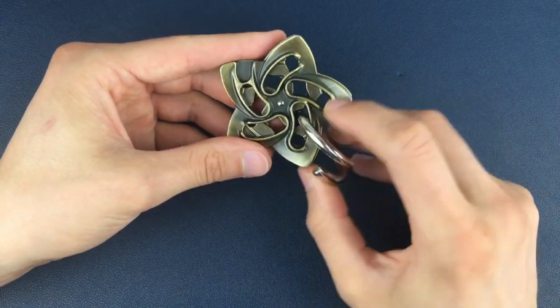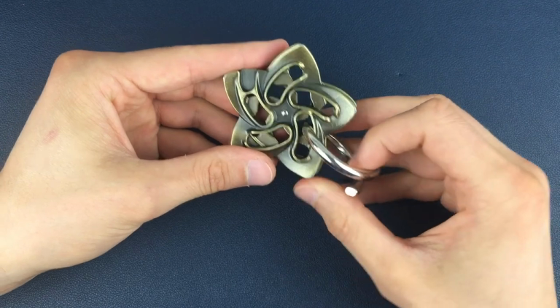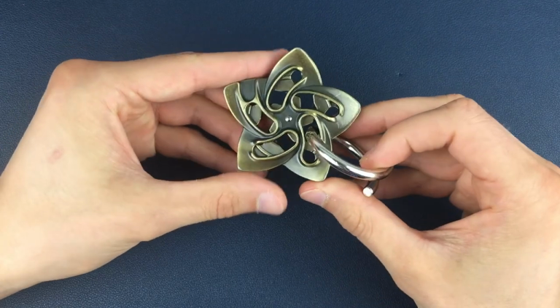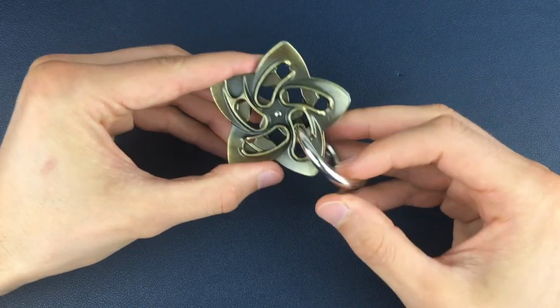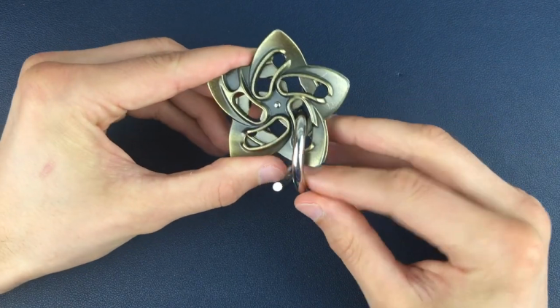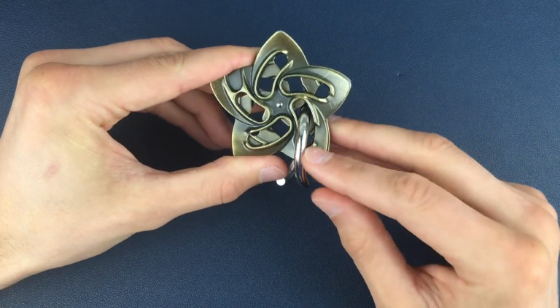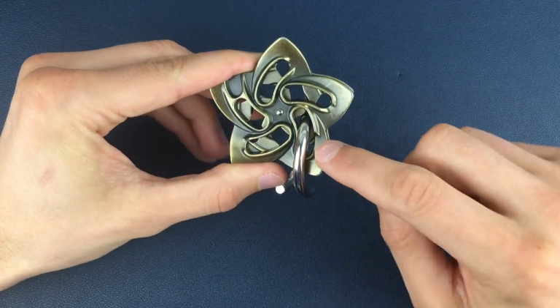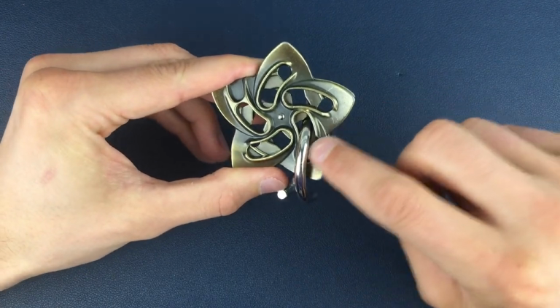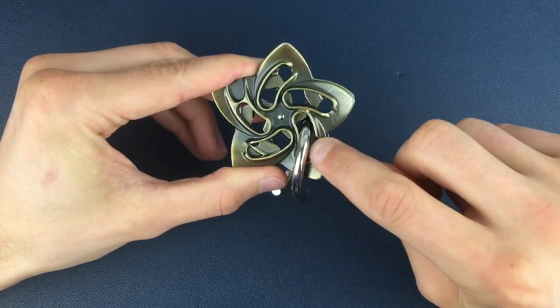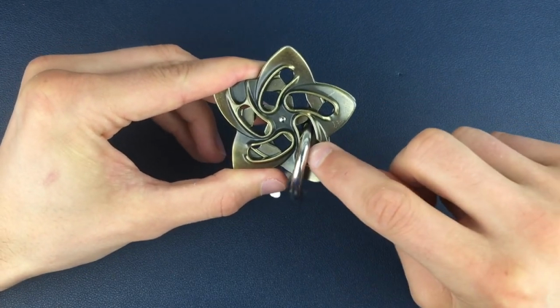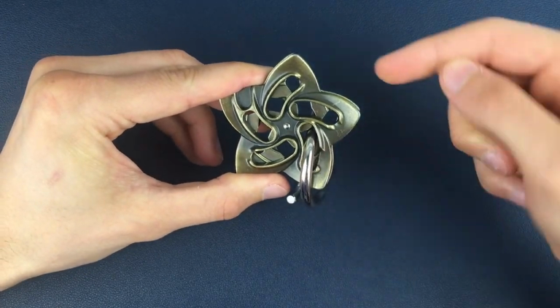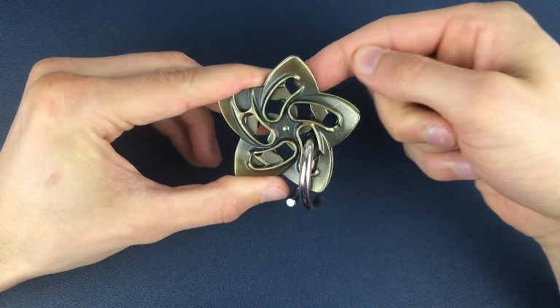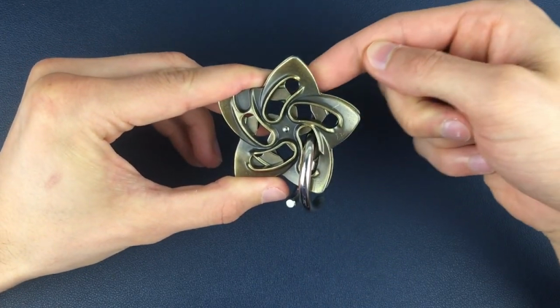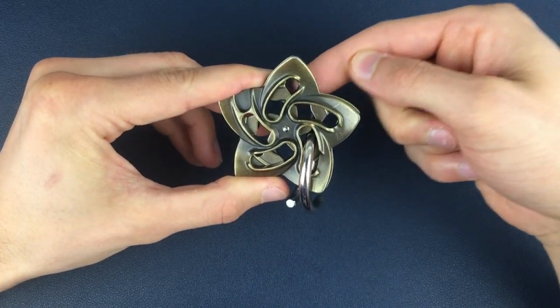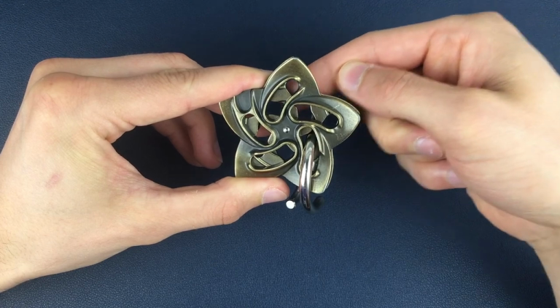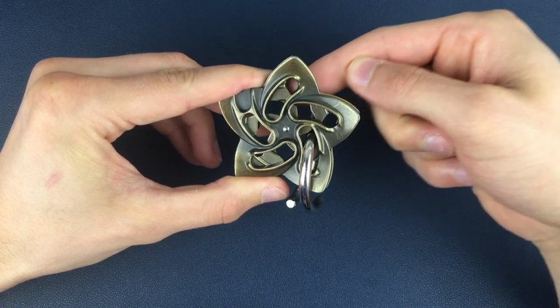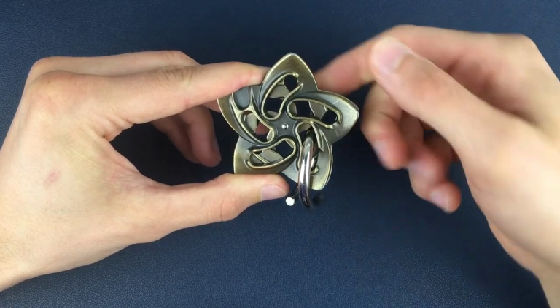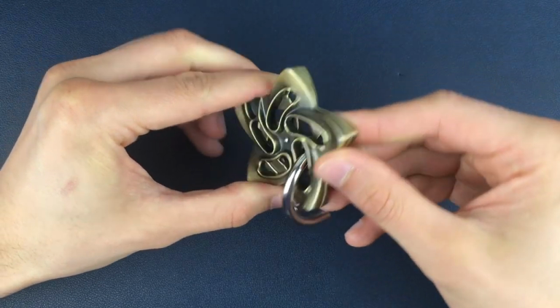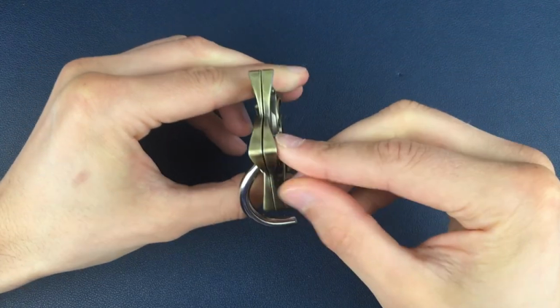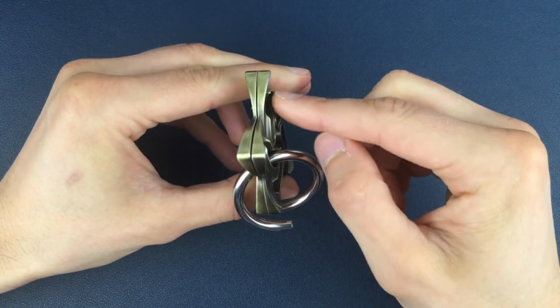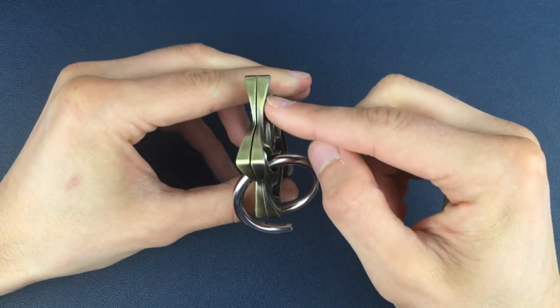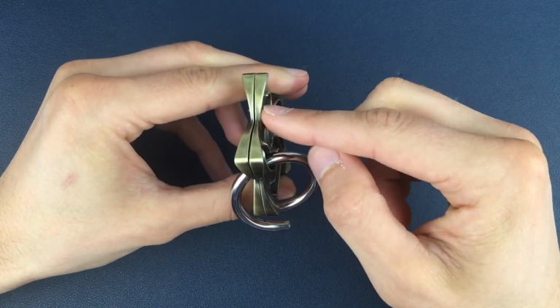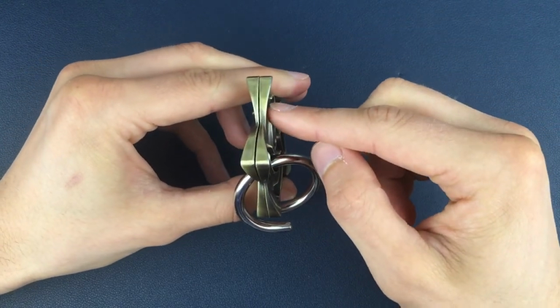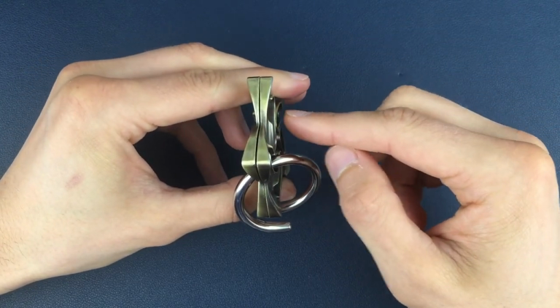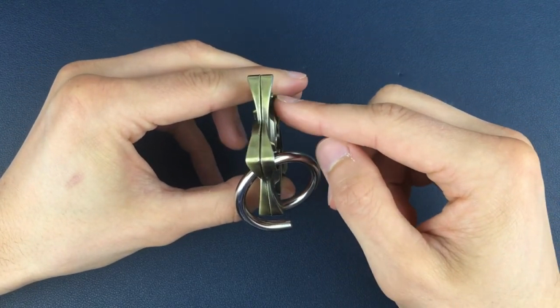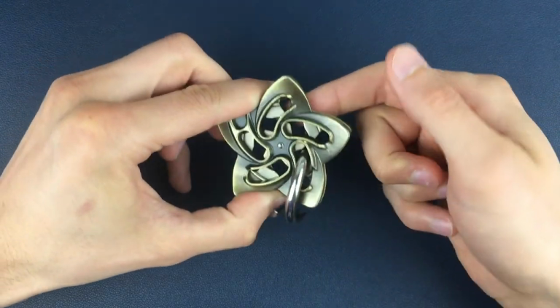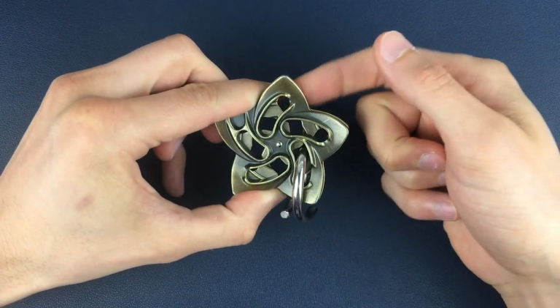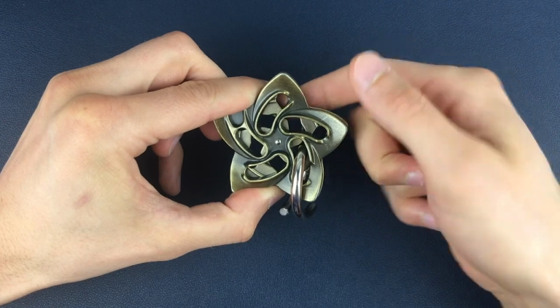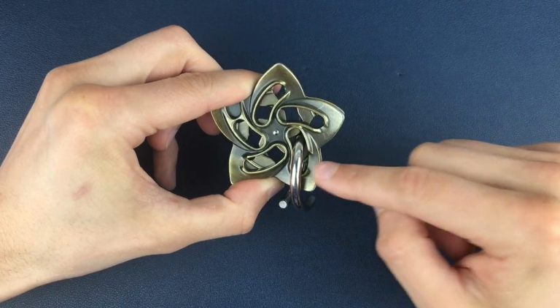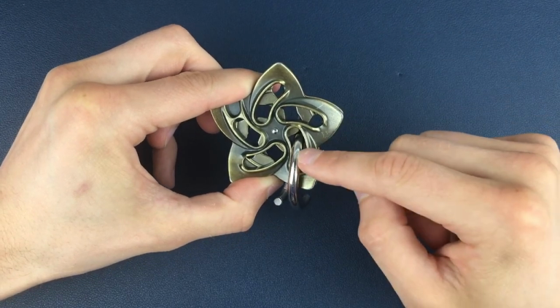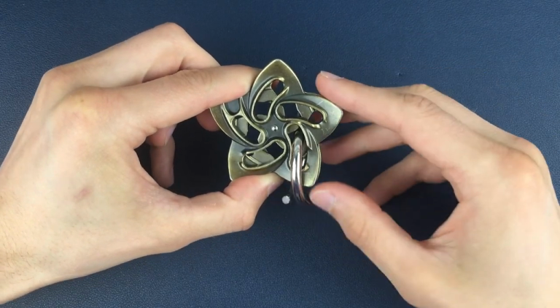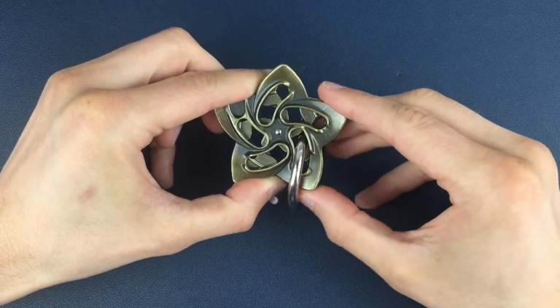So once we're here, we need to check we've got the gap in here on the front and the gap in here on the back. We can double check it so you can see it there — the gap is here and the gap is here.